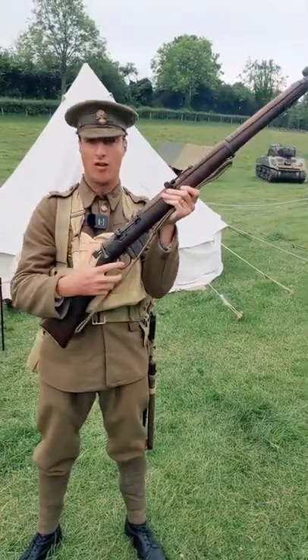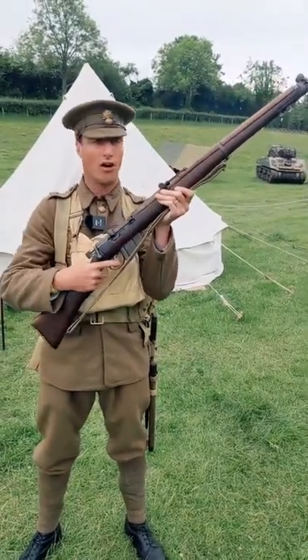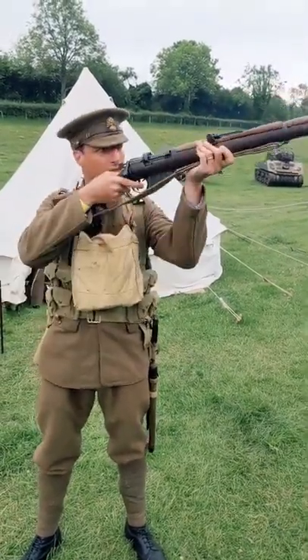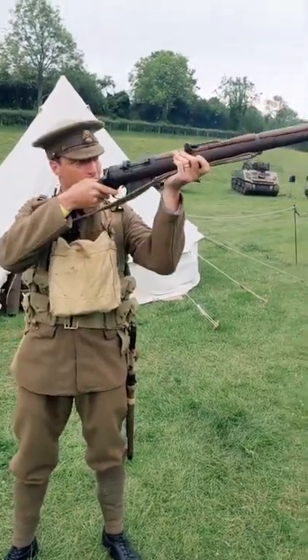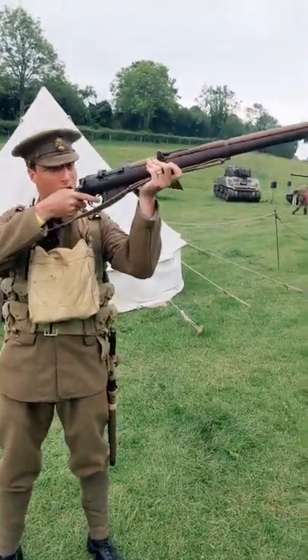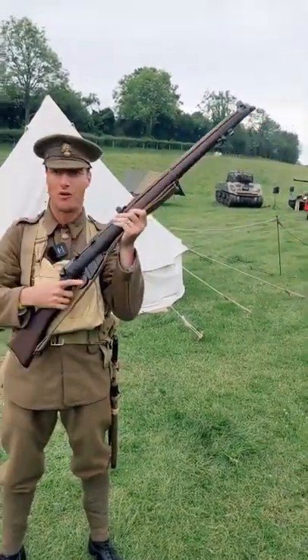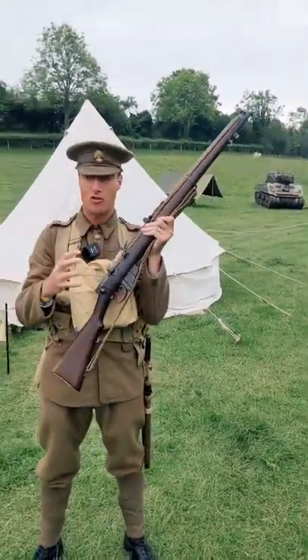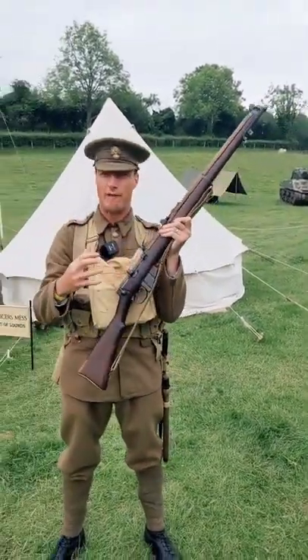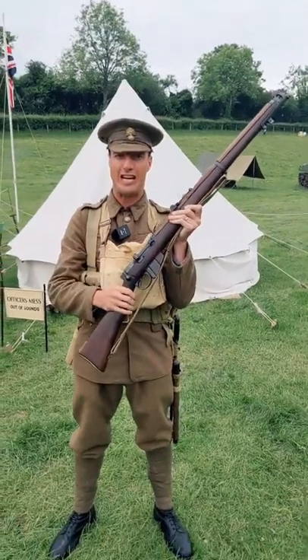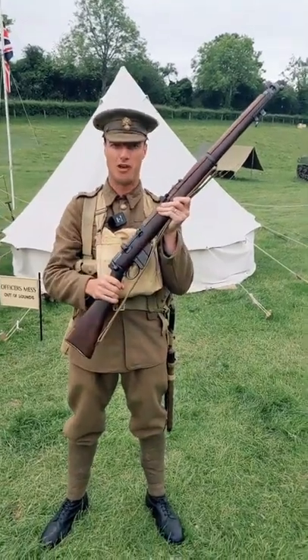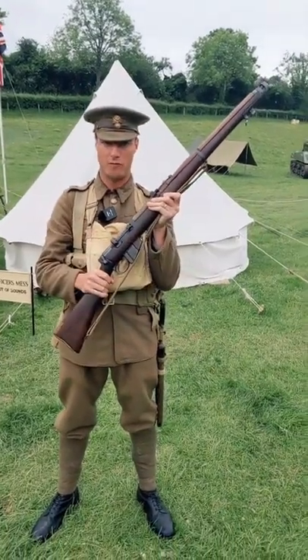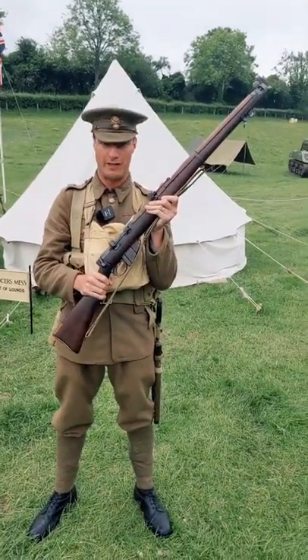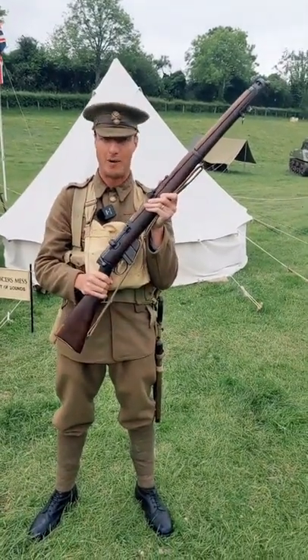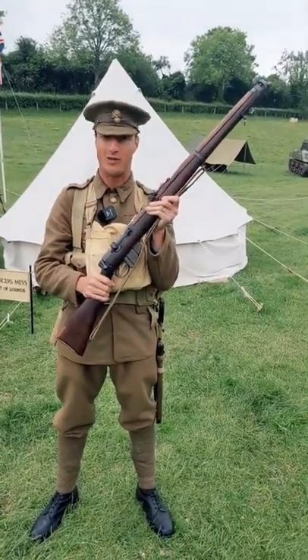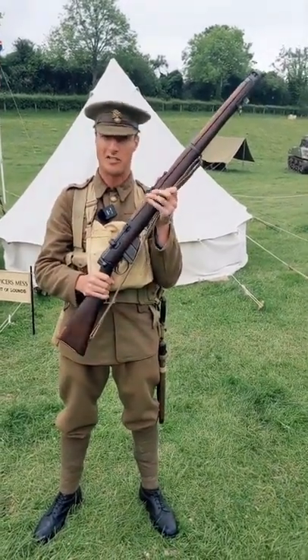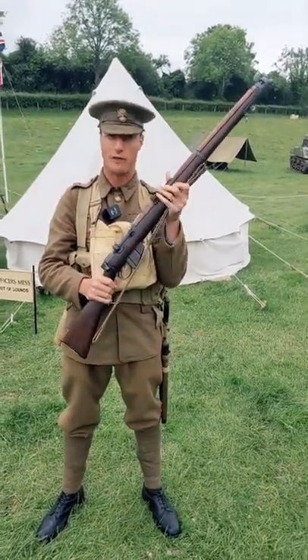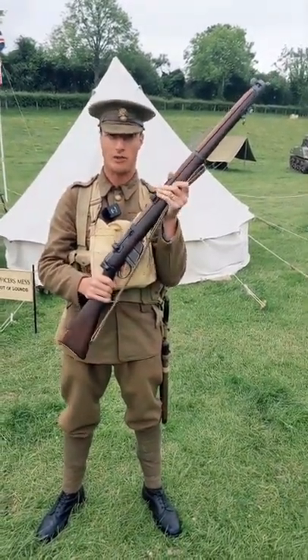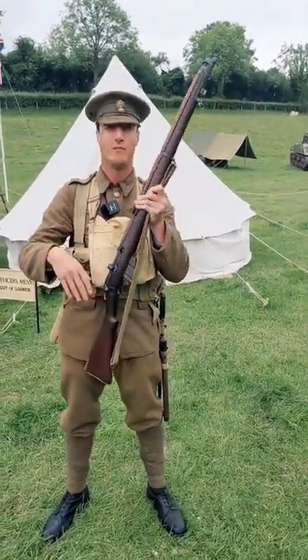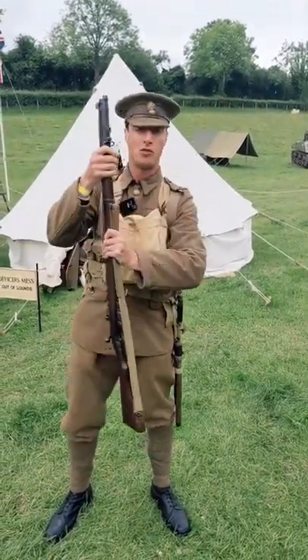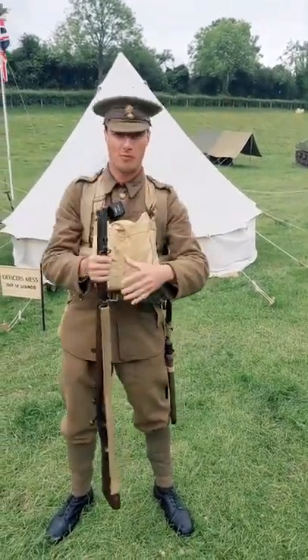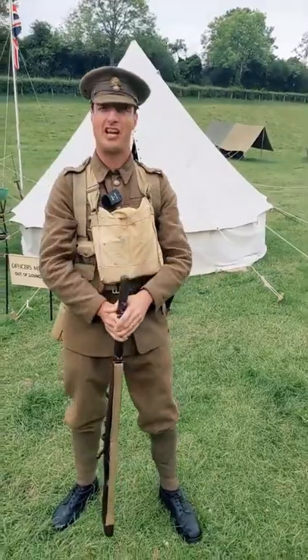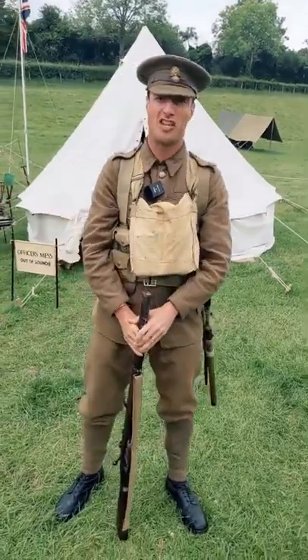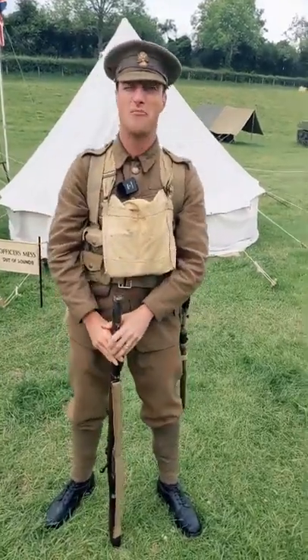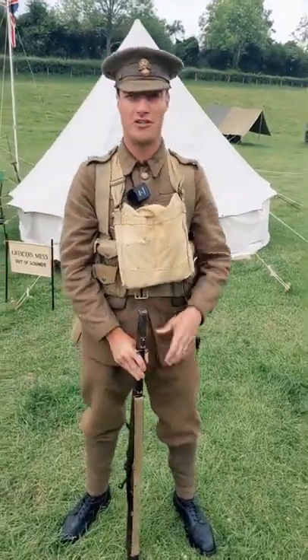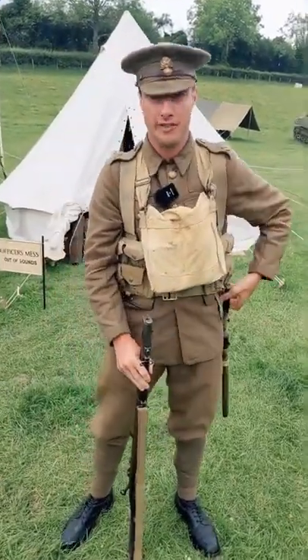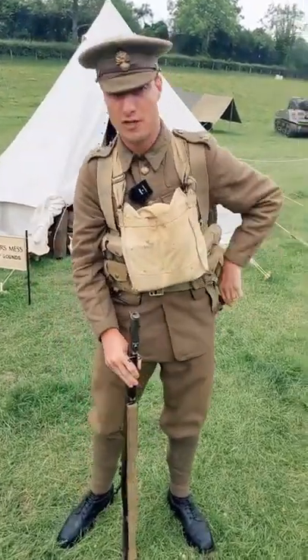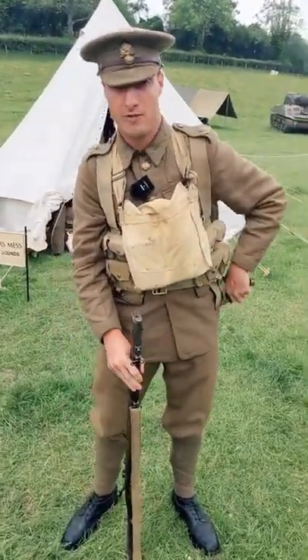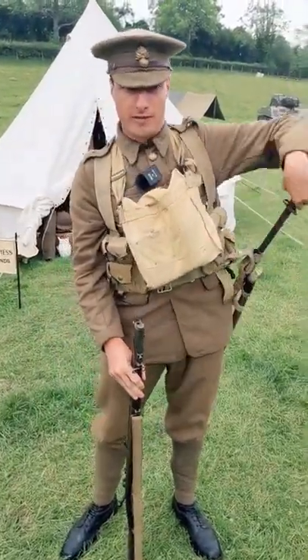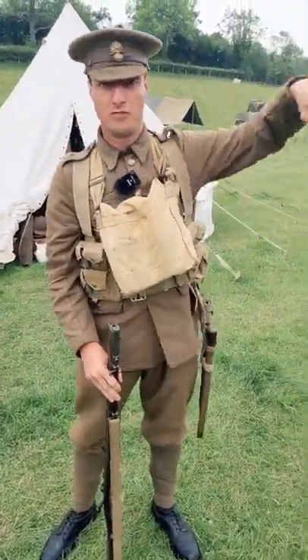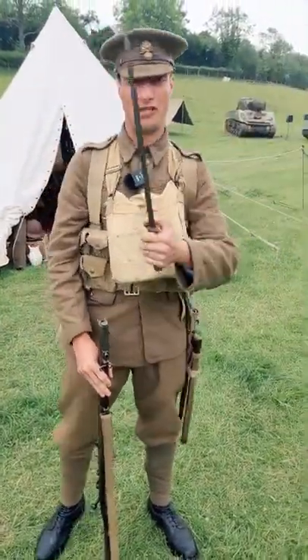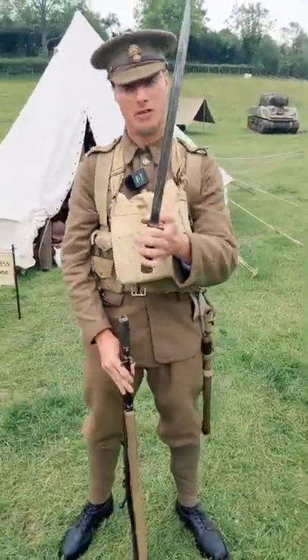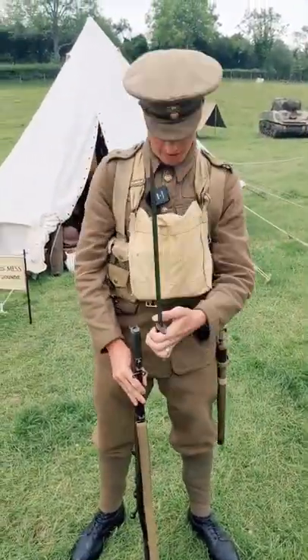Lock and load, fire. Now a good soldier can get 15 aimed rounds off a minute. A bad one ain't going to survive for too long. Of course, sometimes you're going to get closer to Hun than you might need to. If you do, you've got this — your bayonet.